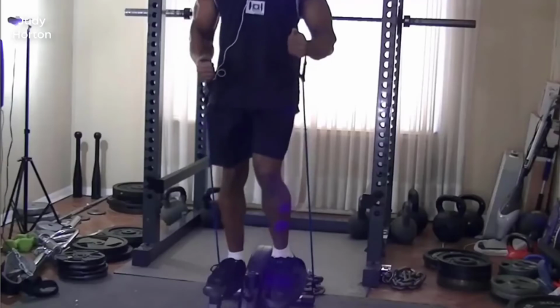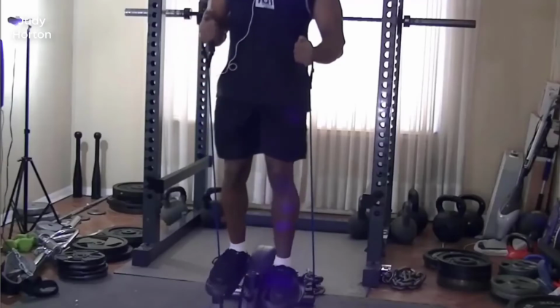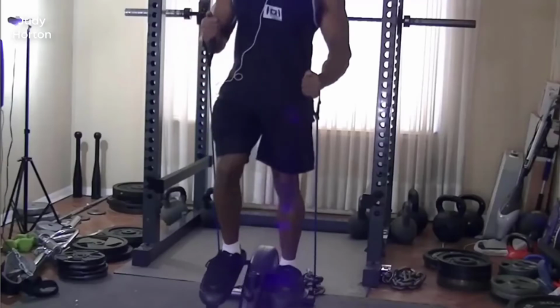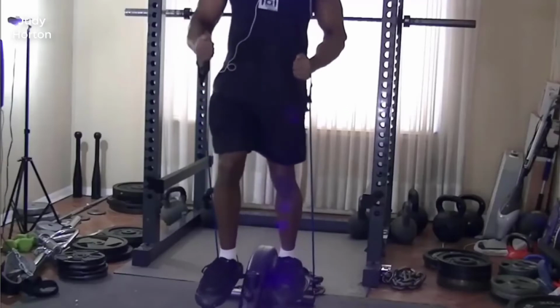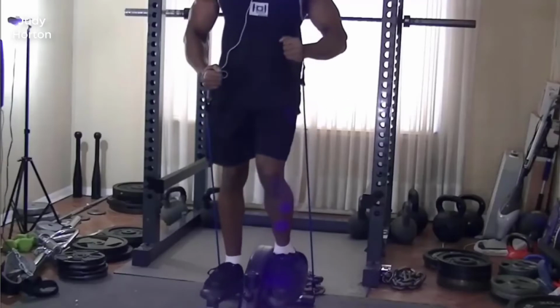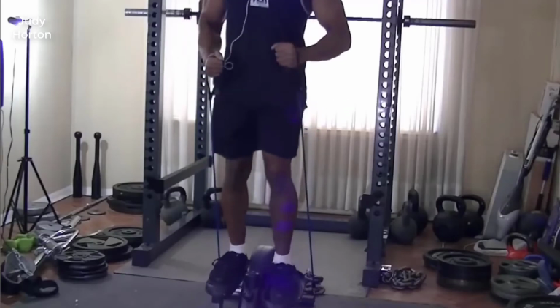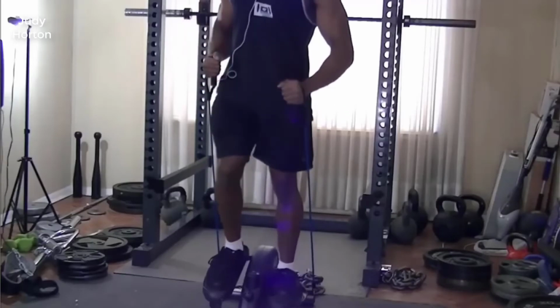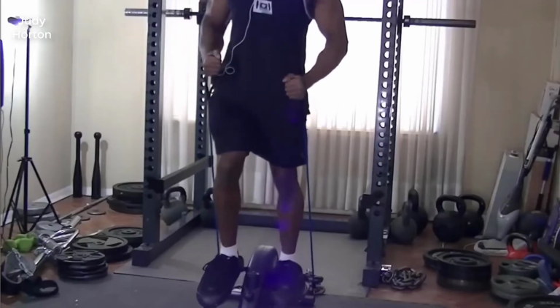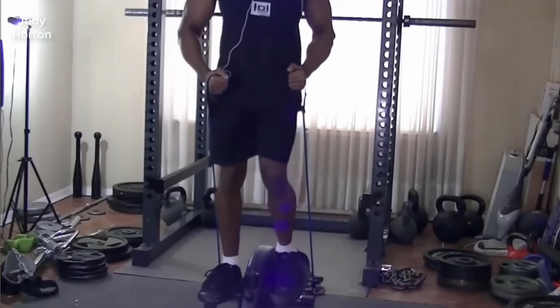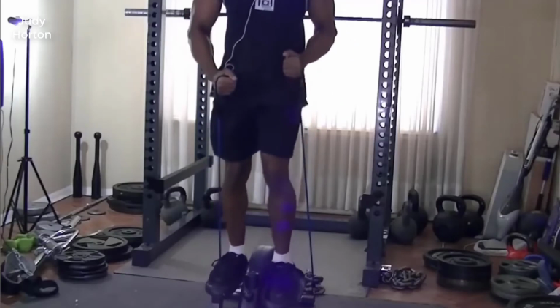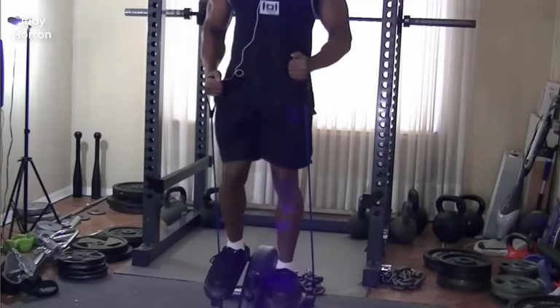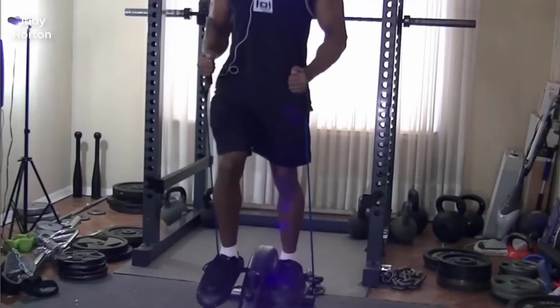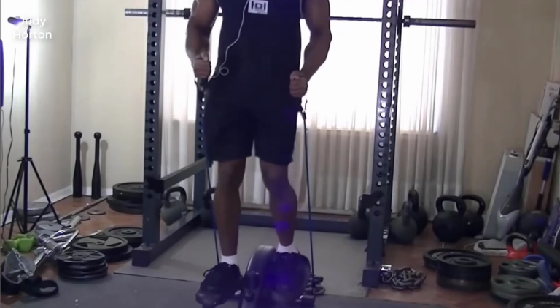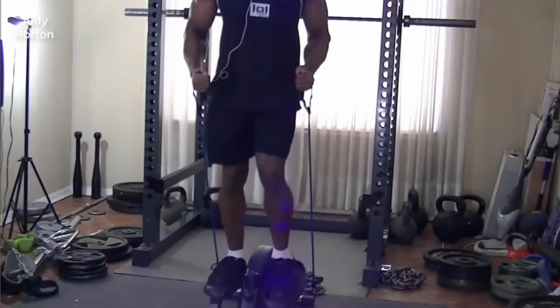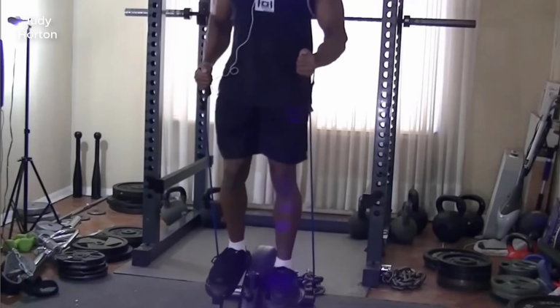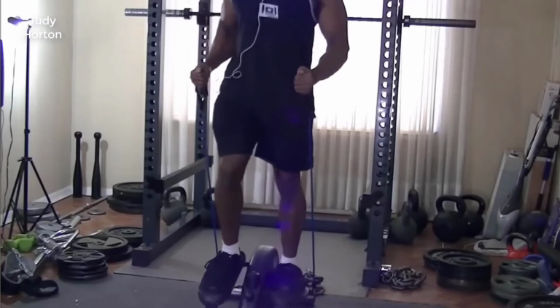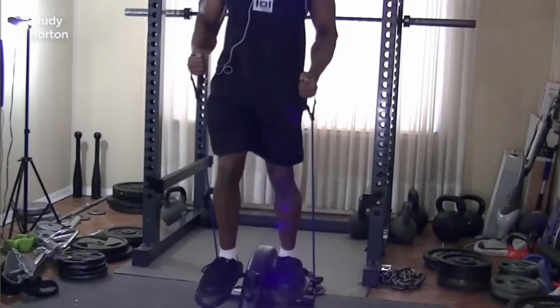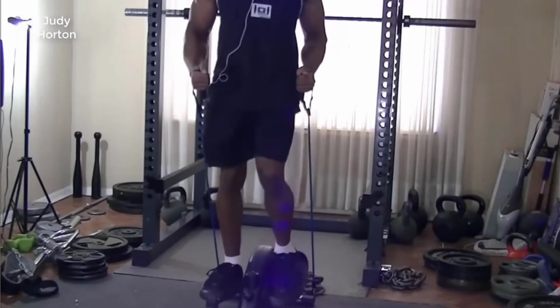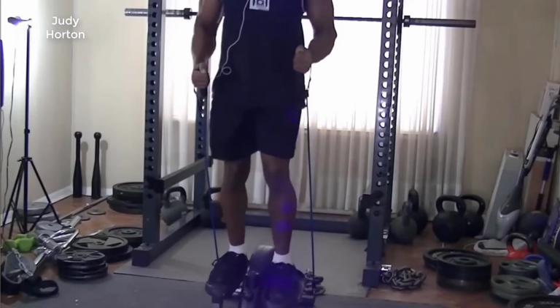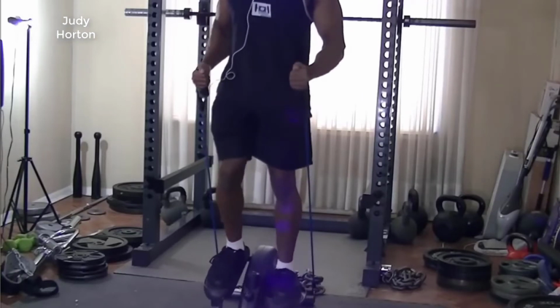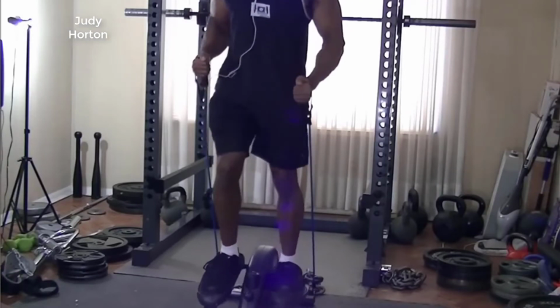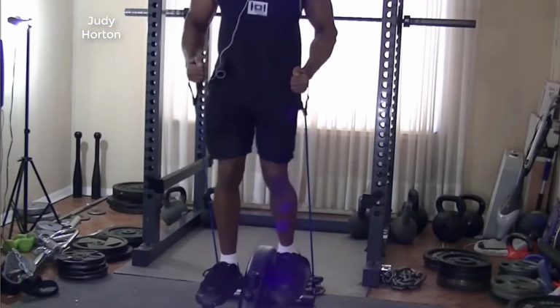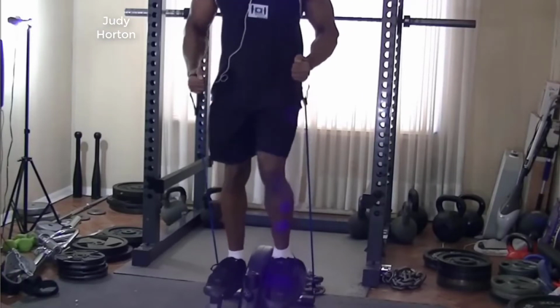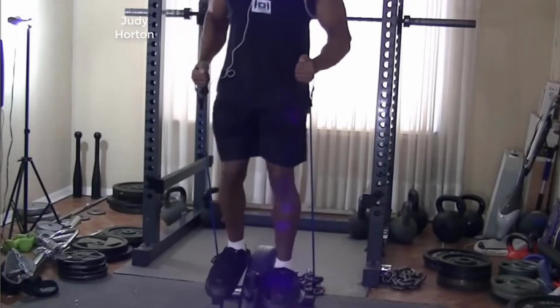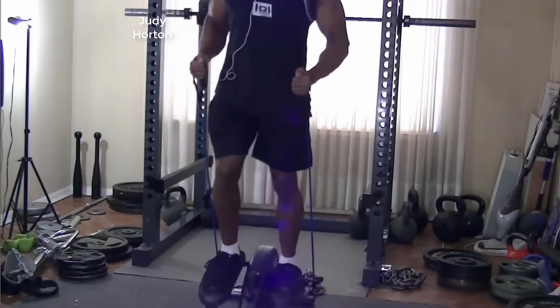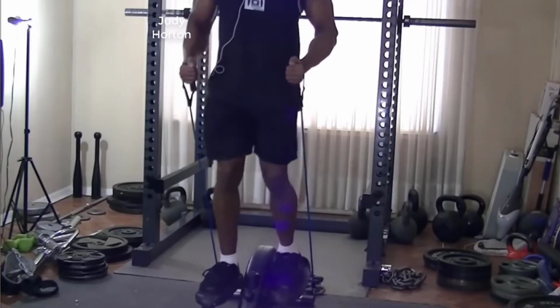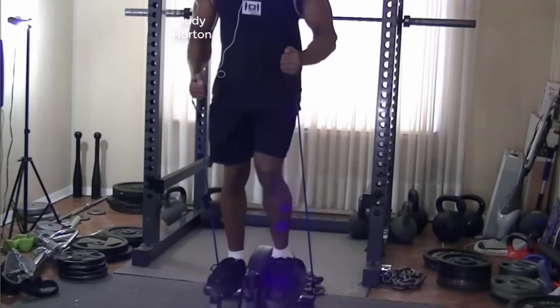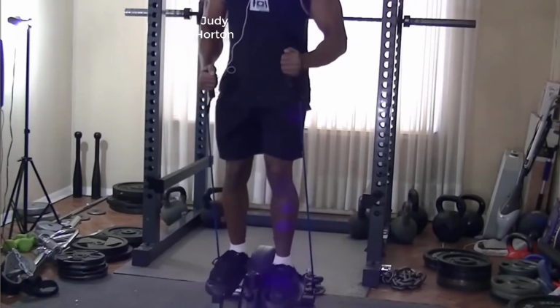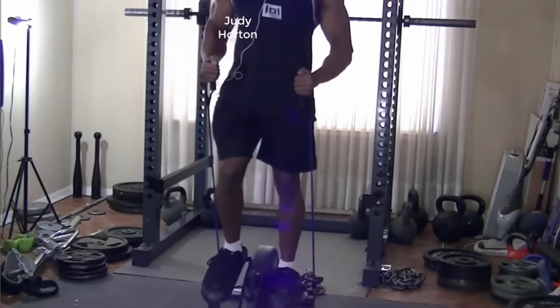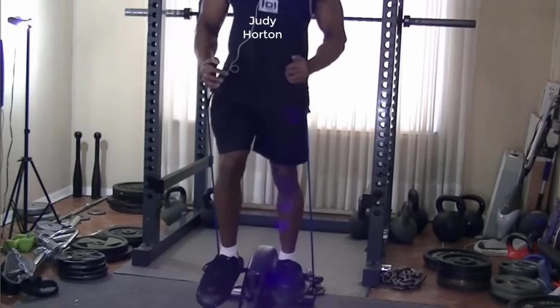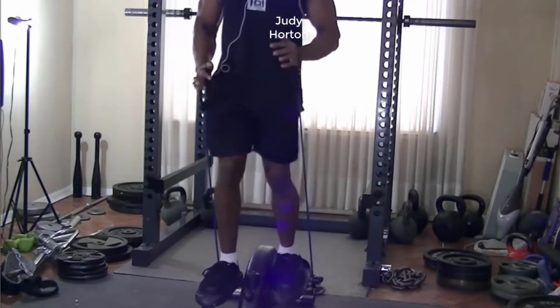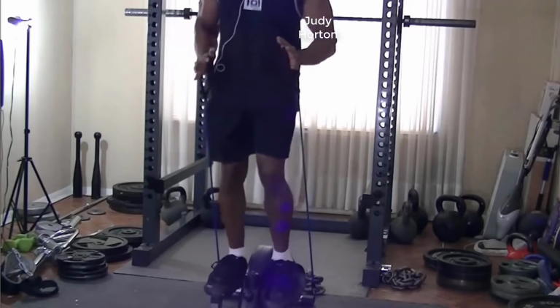Okay ladies and gentlemen, as you can see here I'm switching it up and doing a cardio video. This is basically the cardio that I did after doing back earlier today.